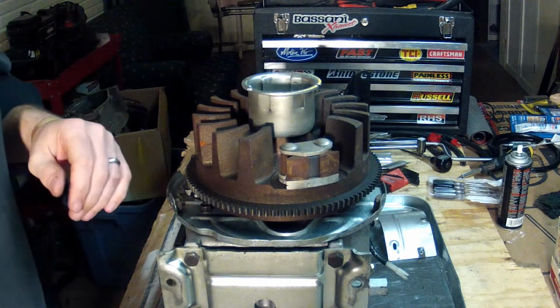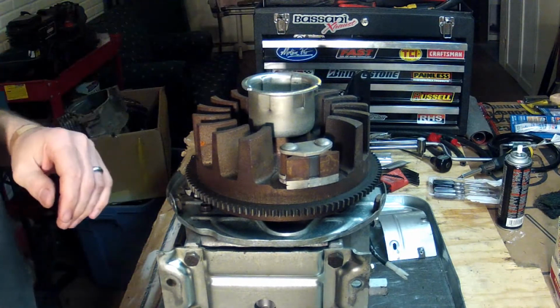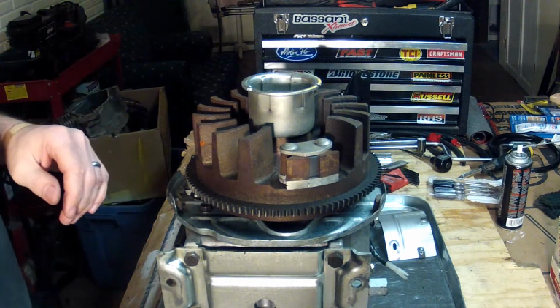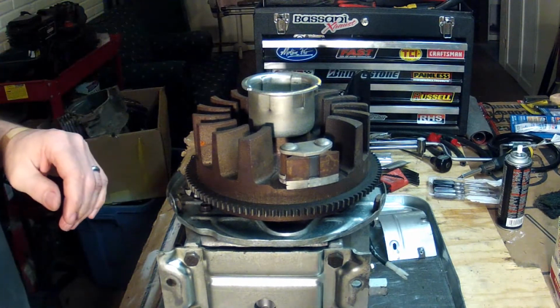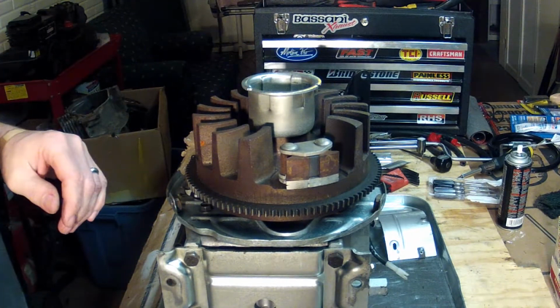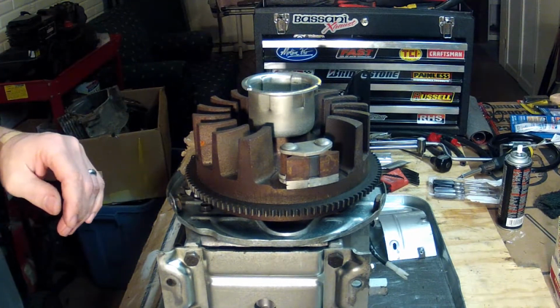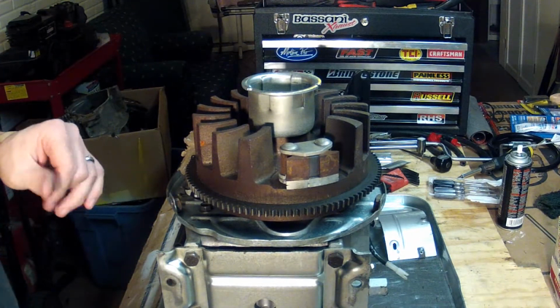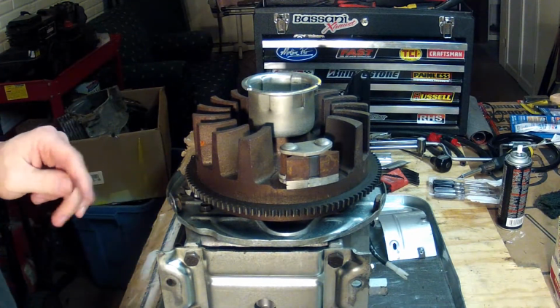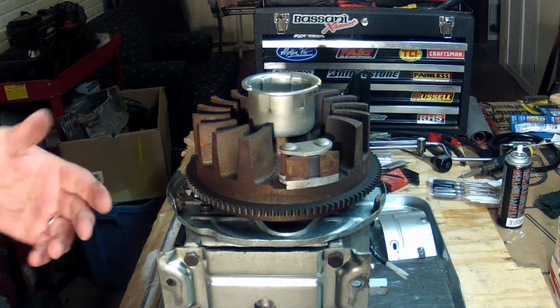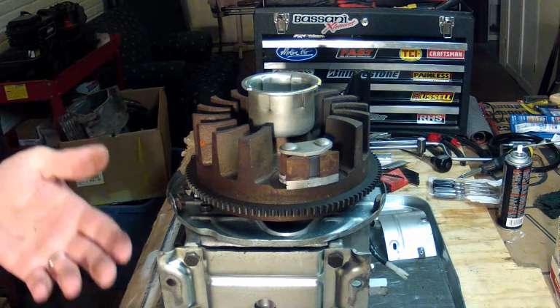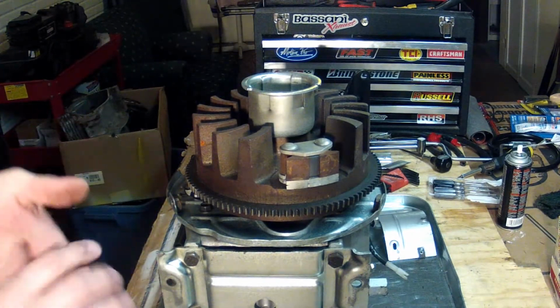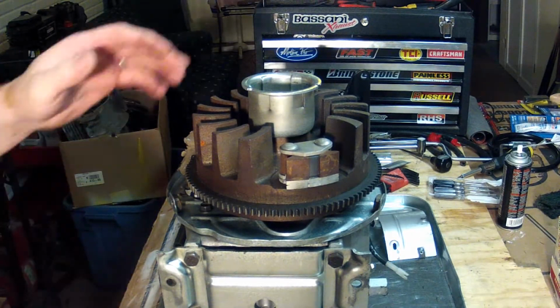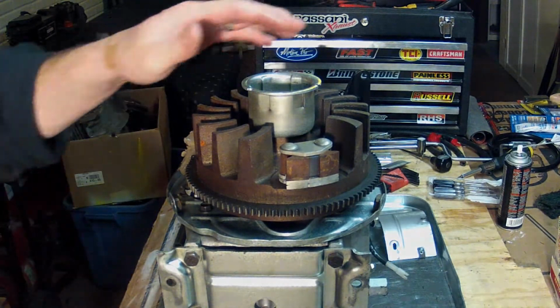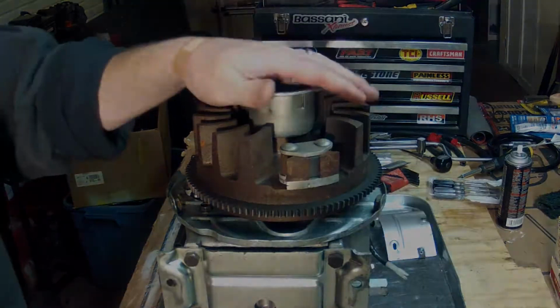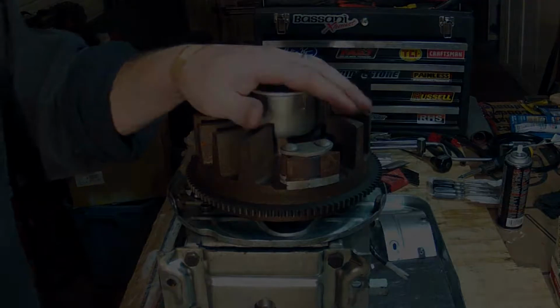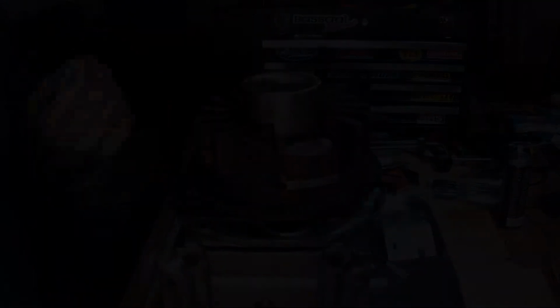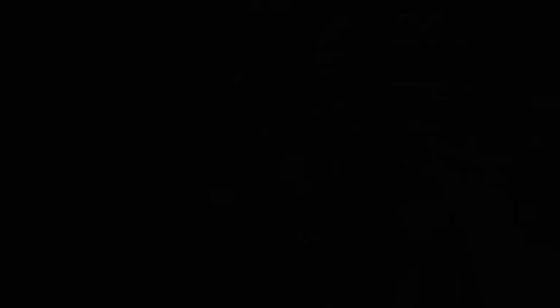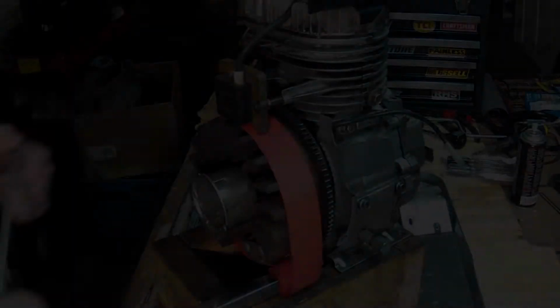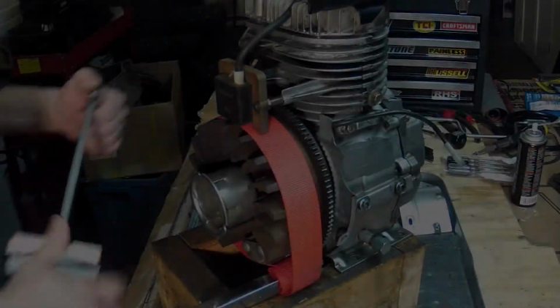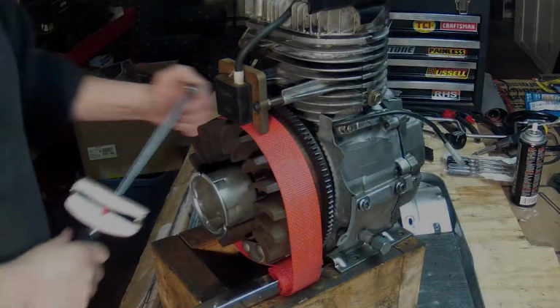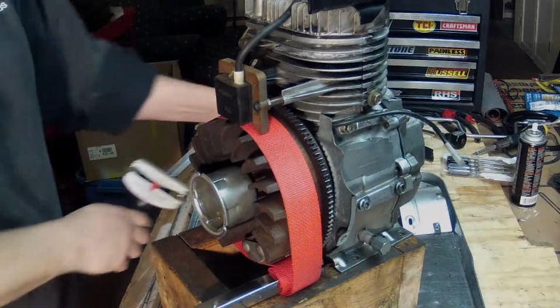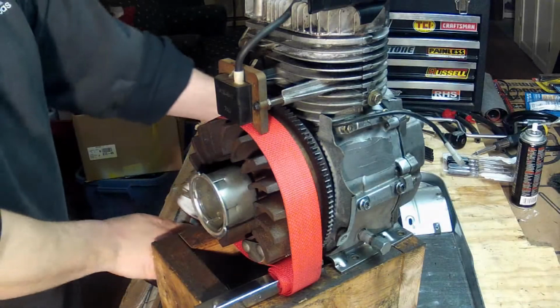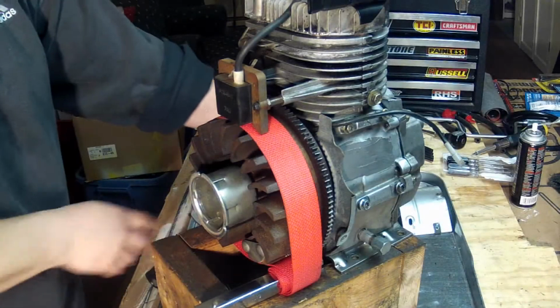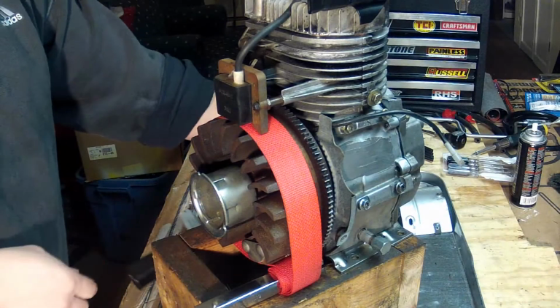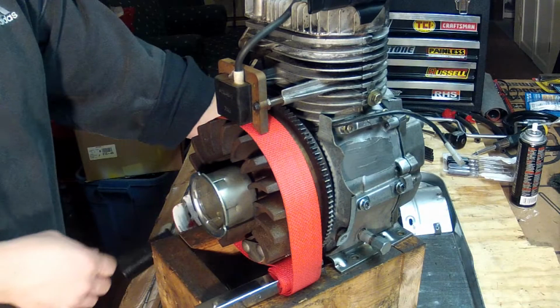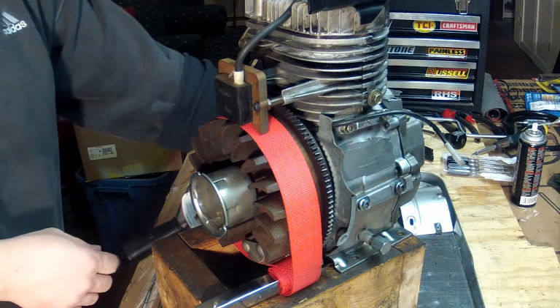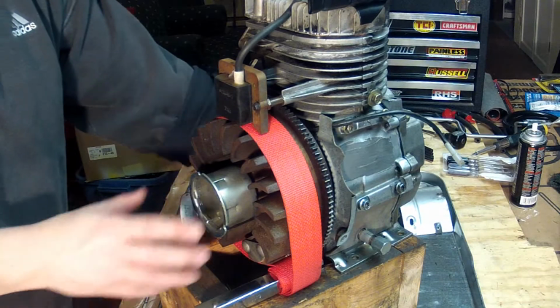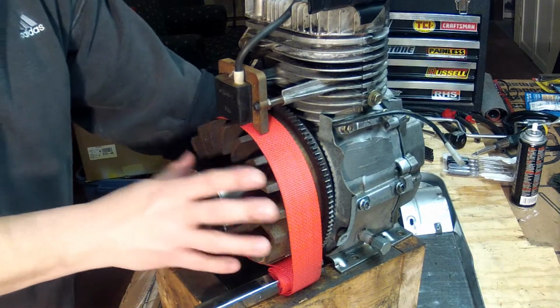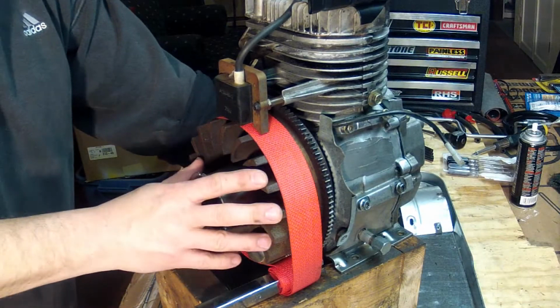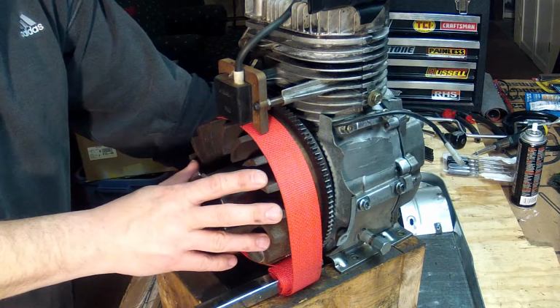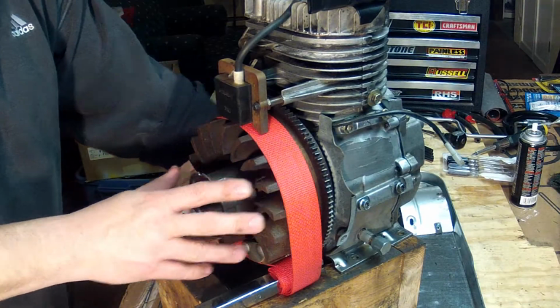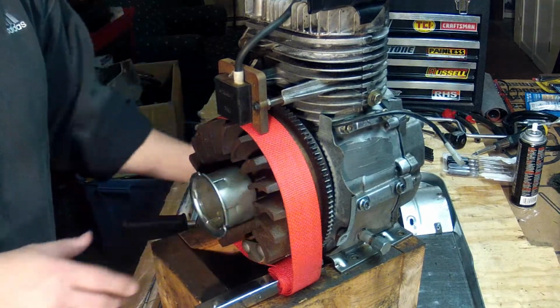Now we're about ready to get the torque wrench and the strap wrench on here. All right, so we're ready to torque down on the flywheel.